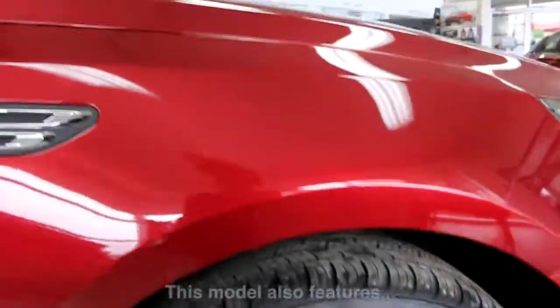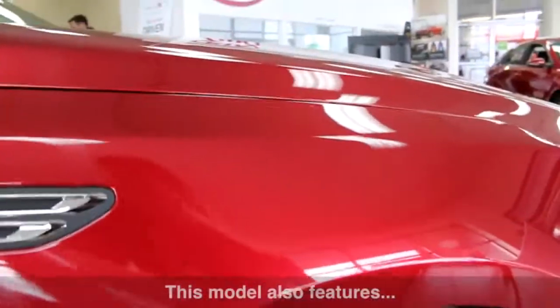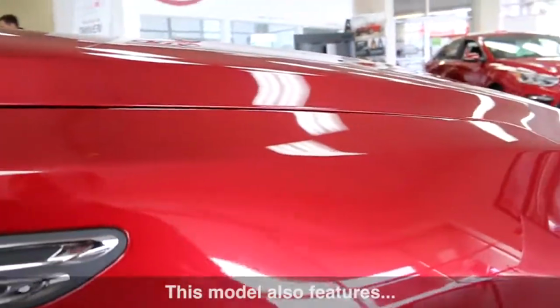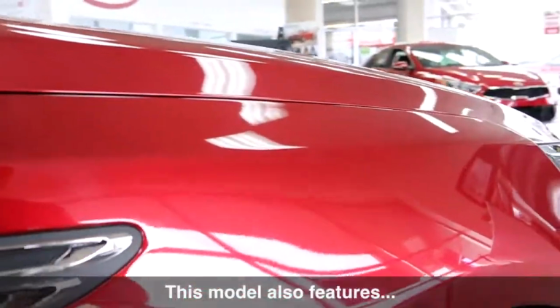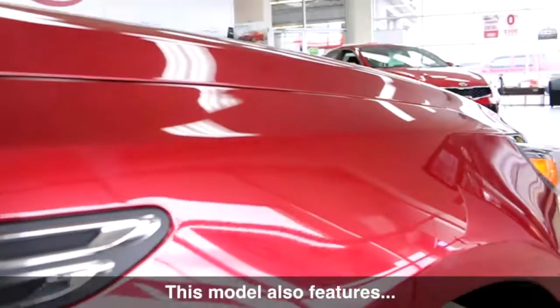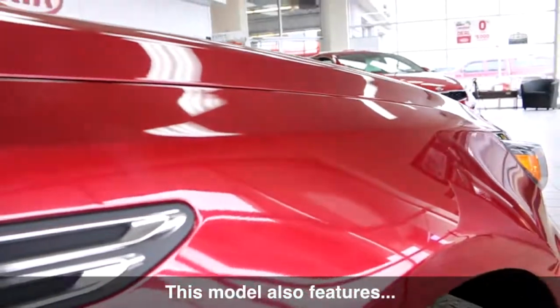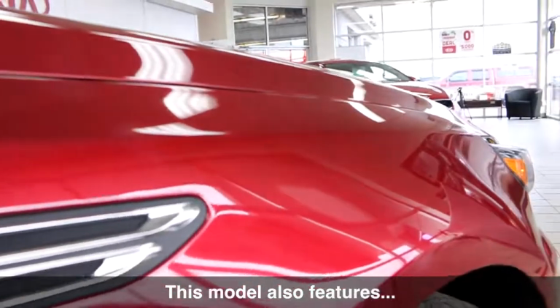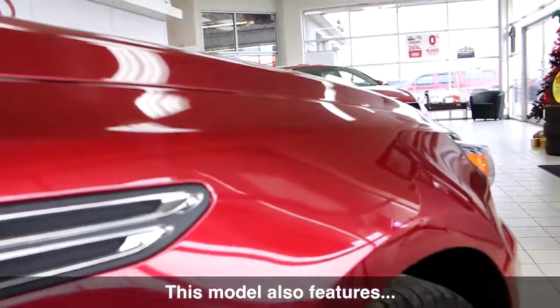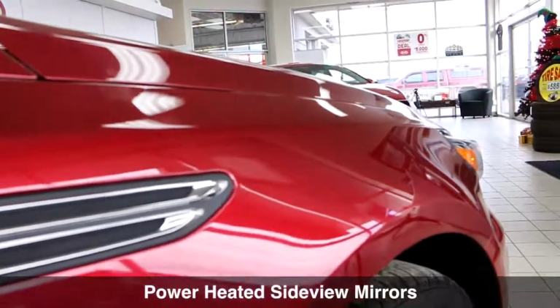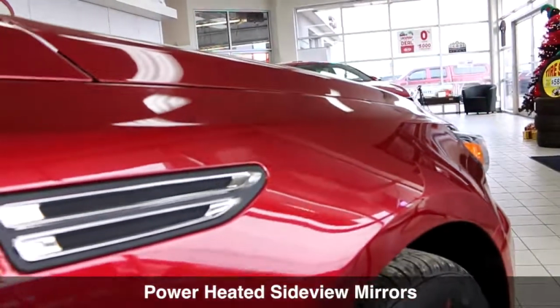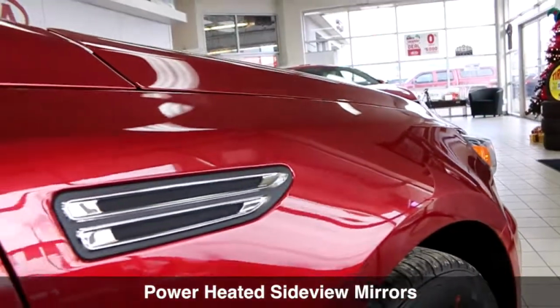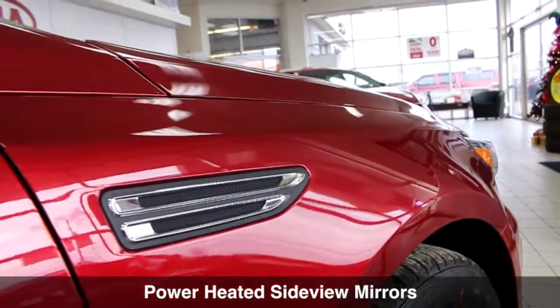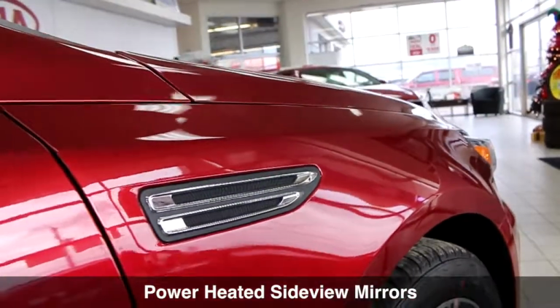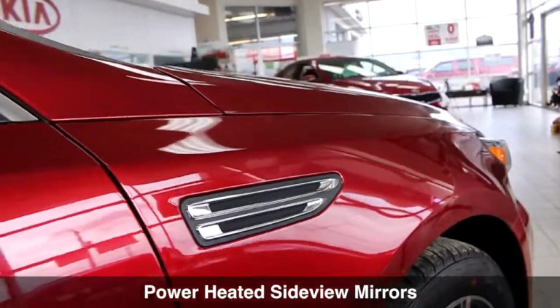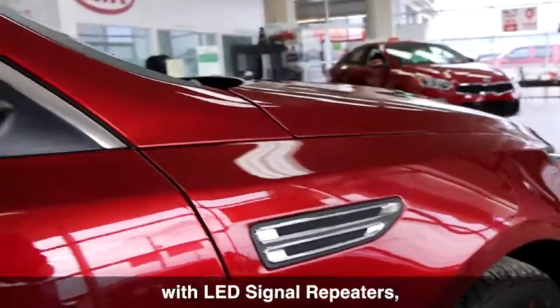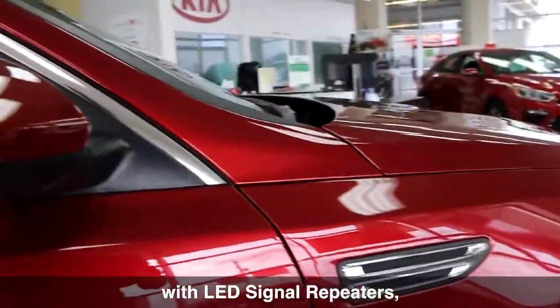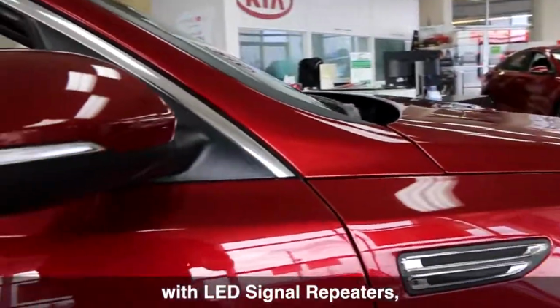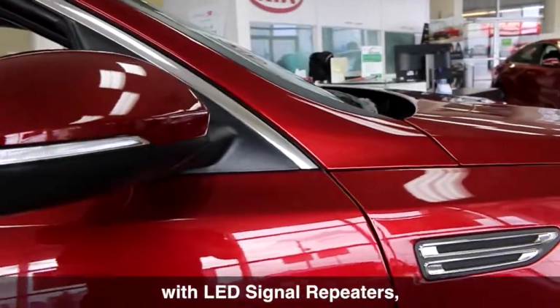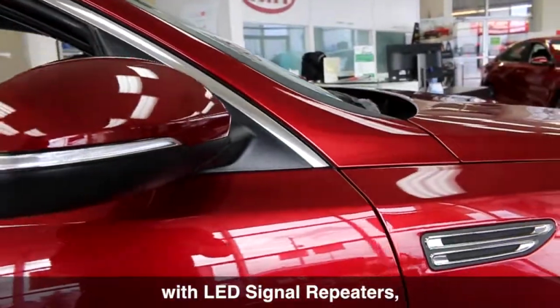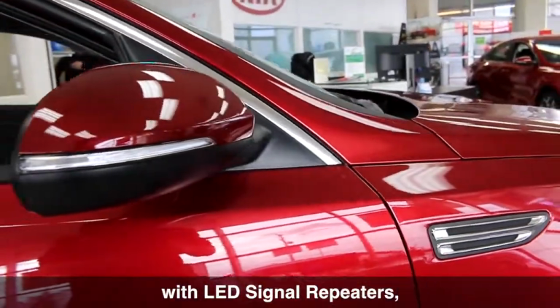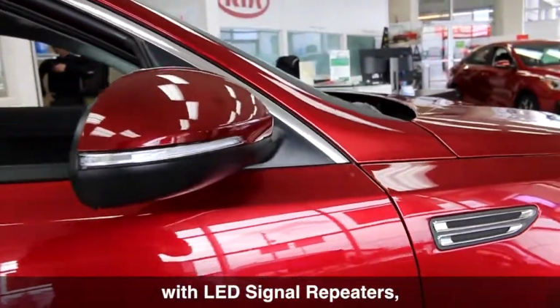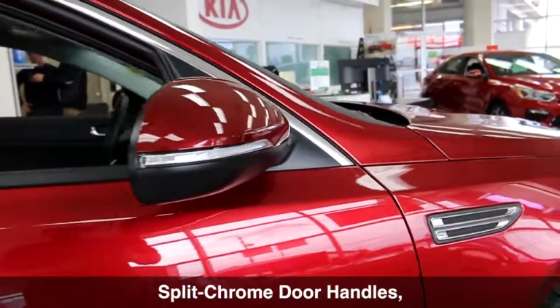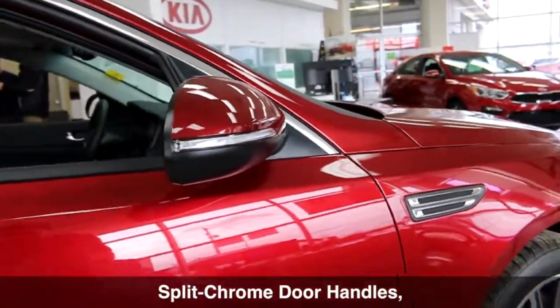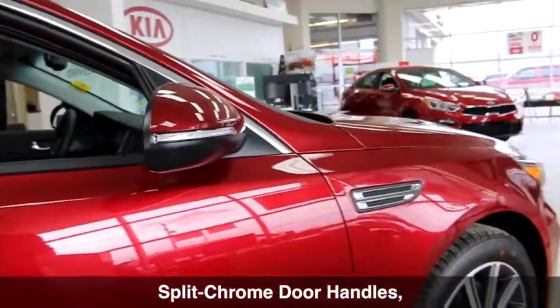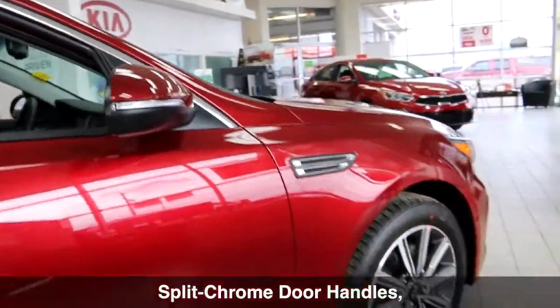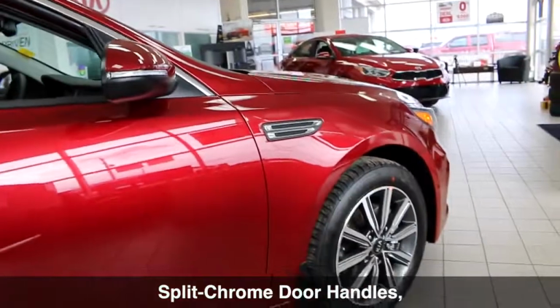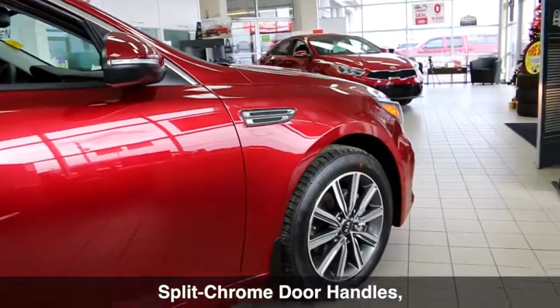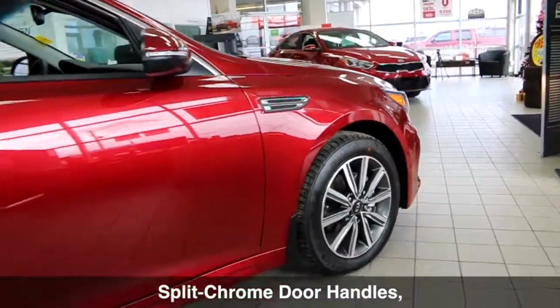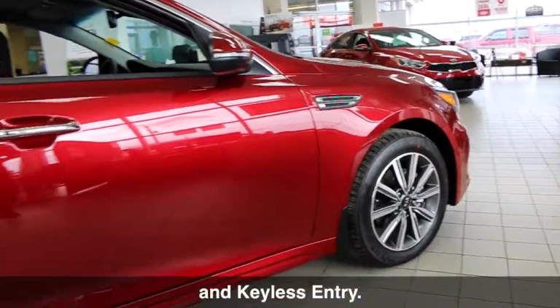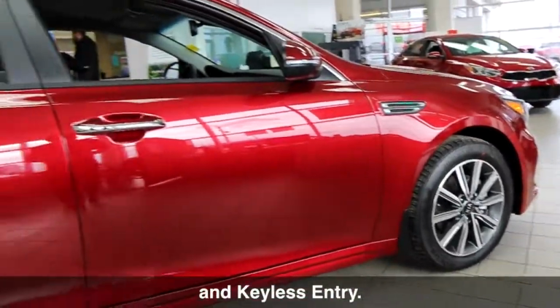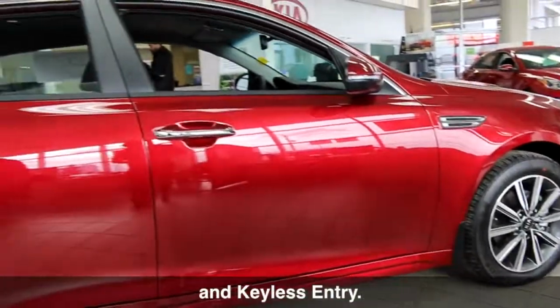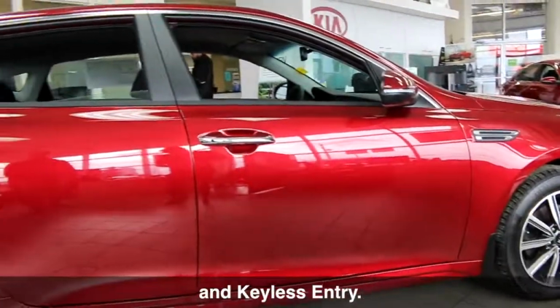This model also features power heated side view mirrors with LED signal repeaters, split chrome door handles and keyless entry.